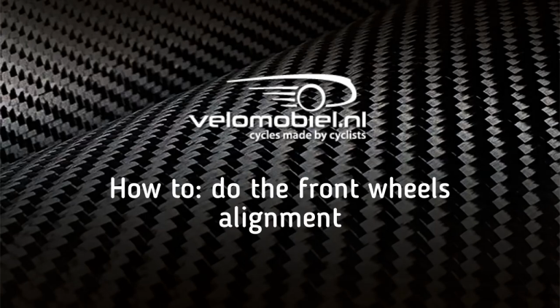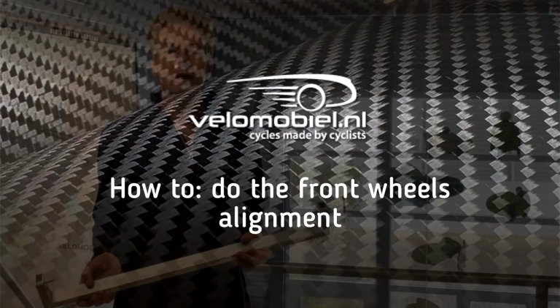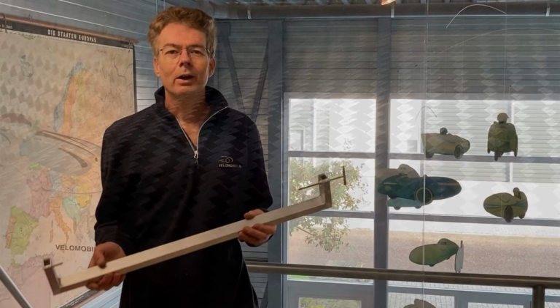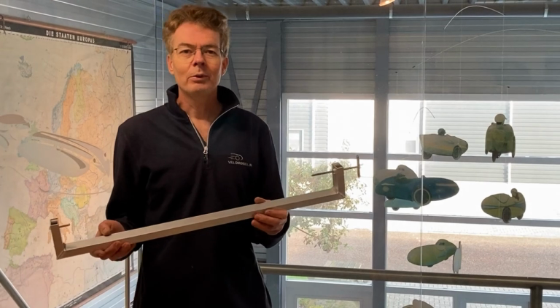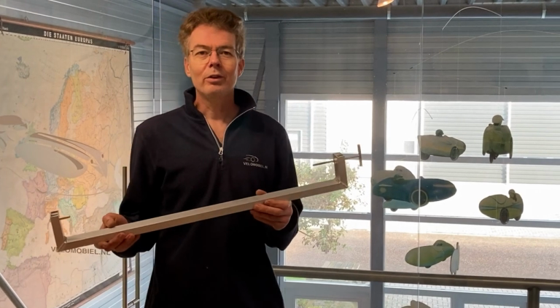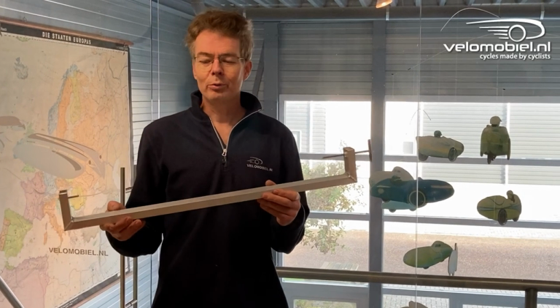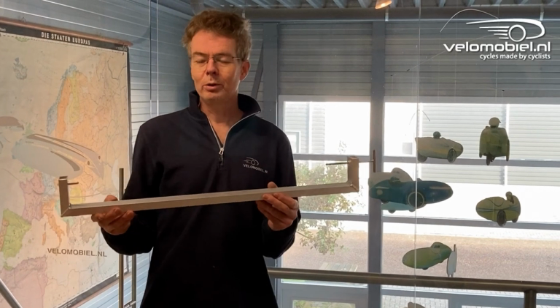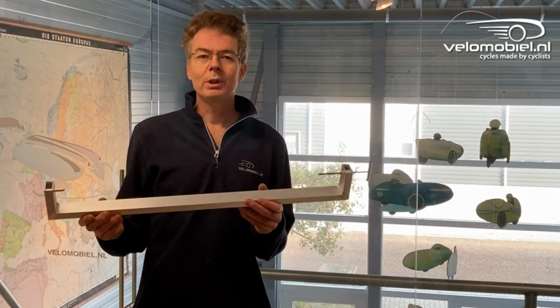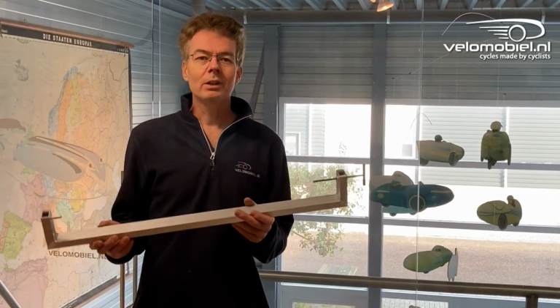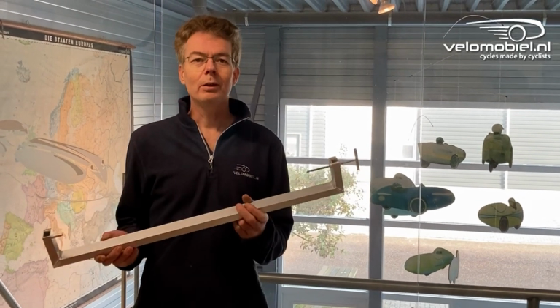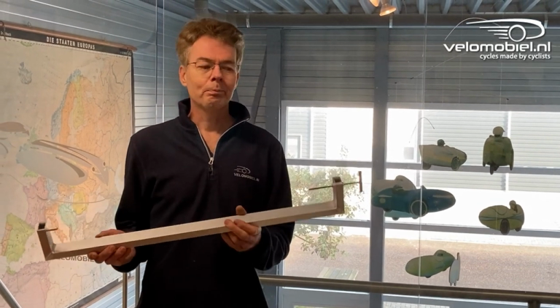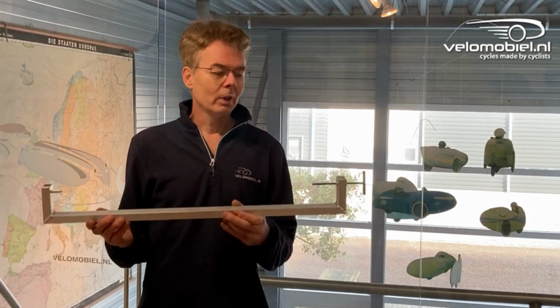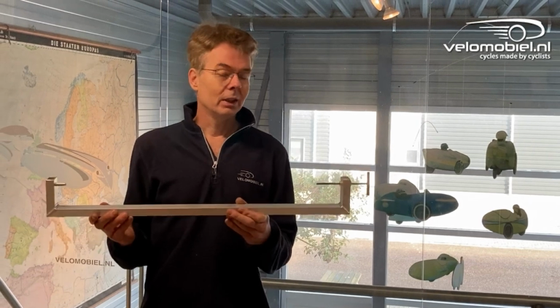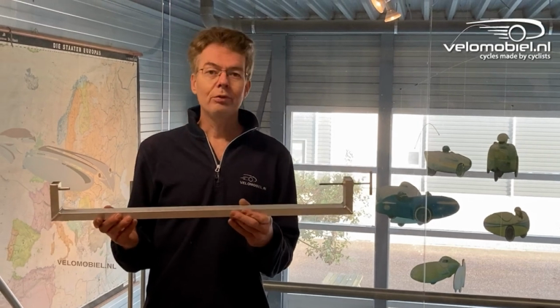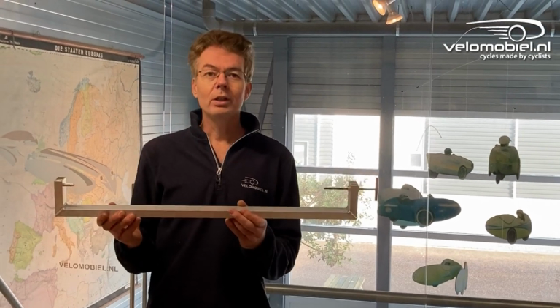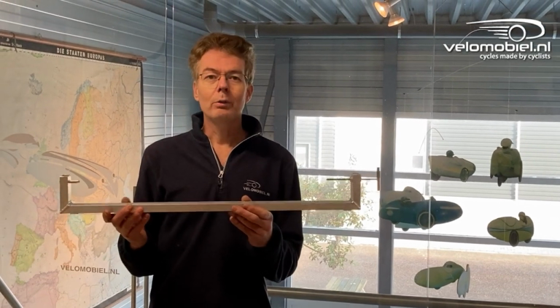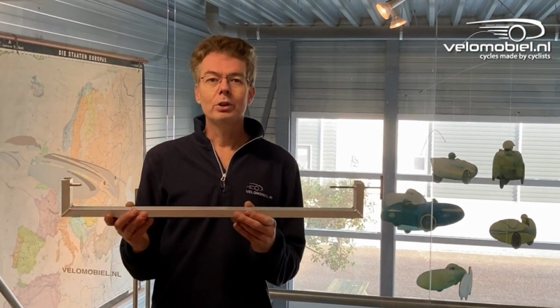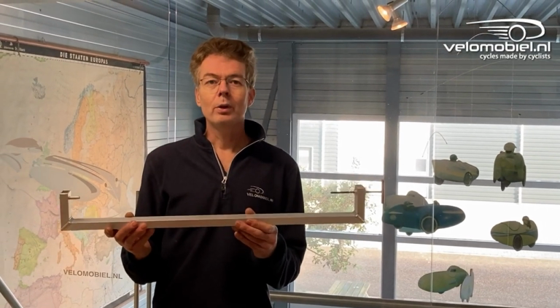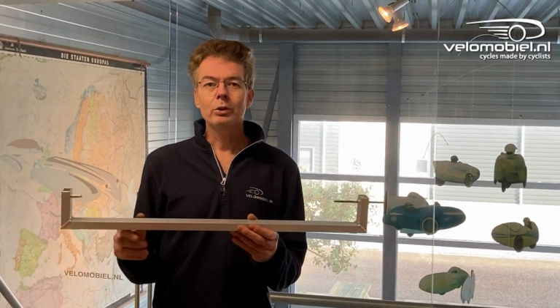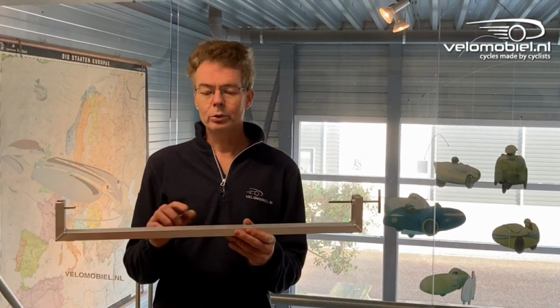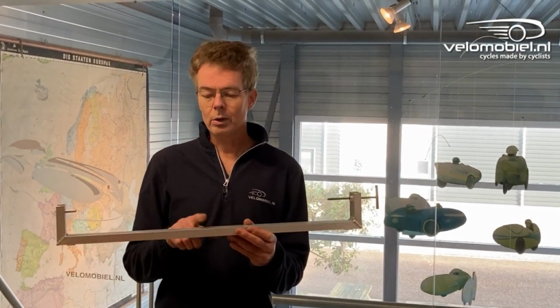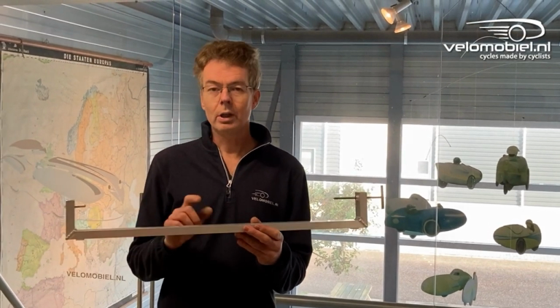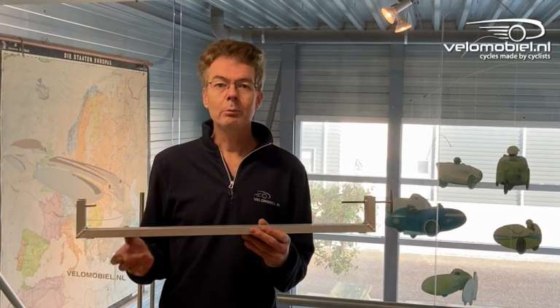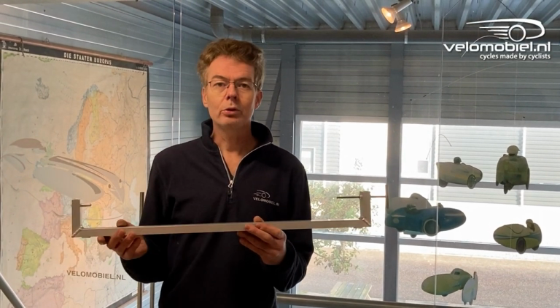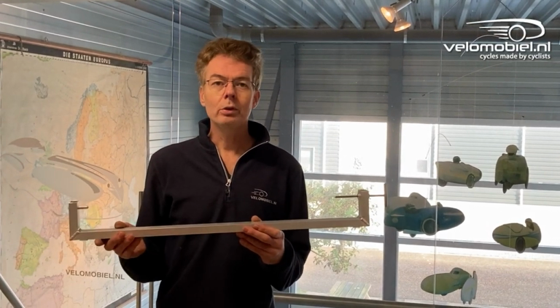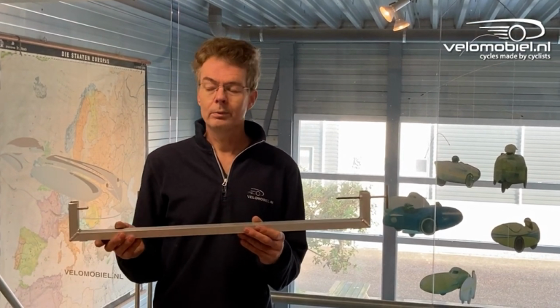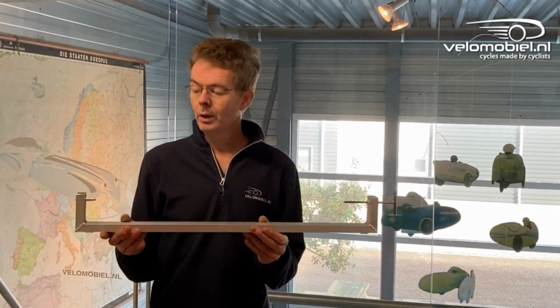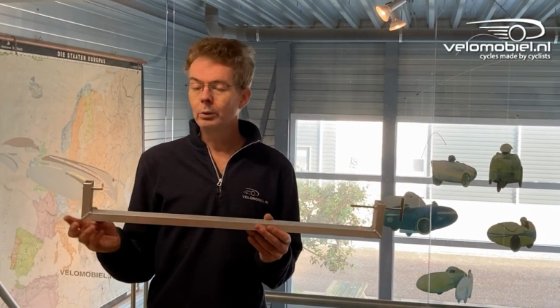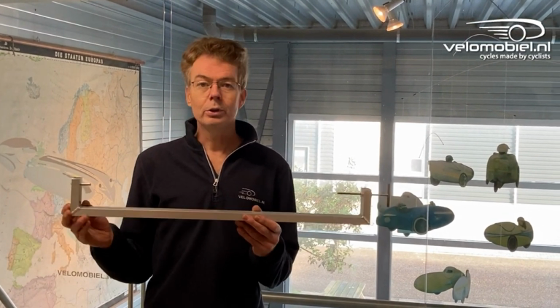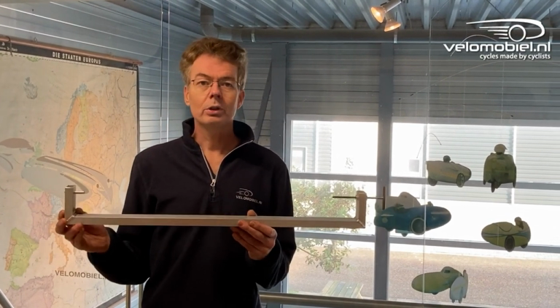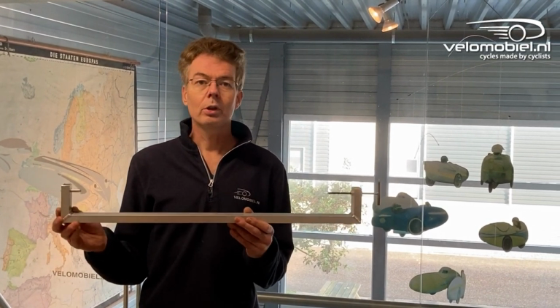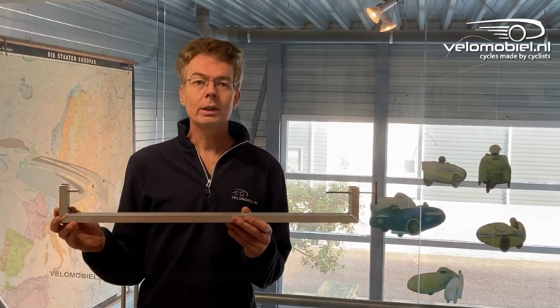Hello, I'm Theo from velomobile.nl. In this video I will show you how to use our alignment tool. We will use it on a Quest.